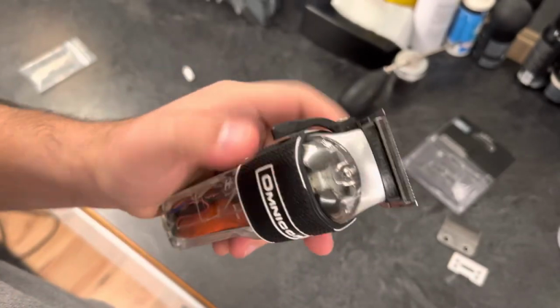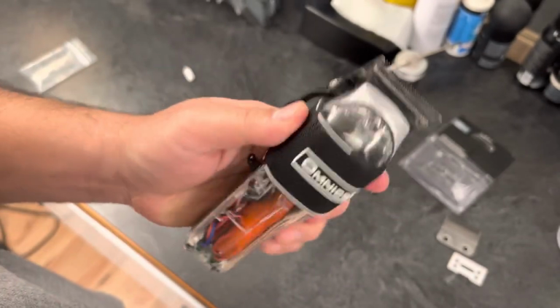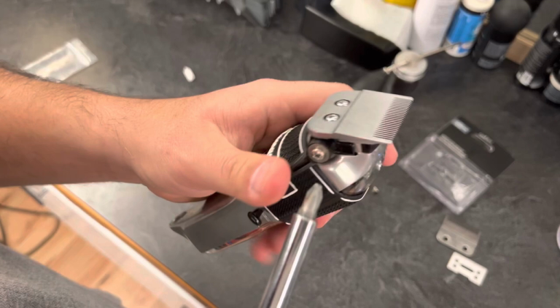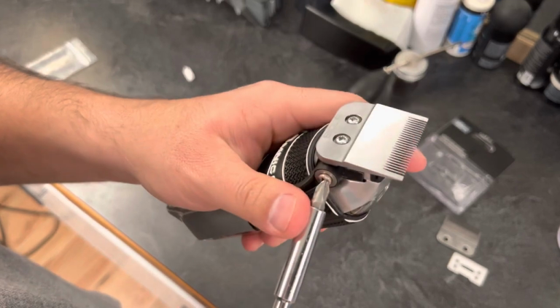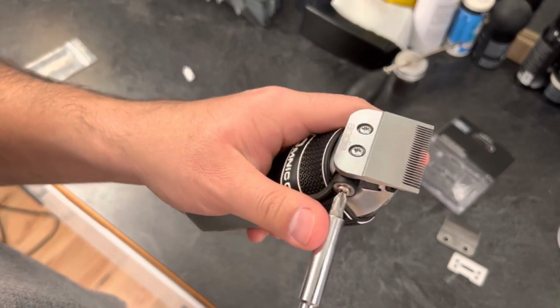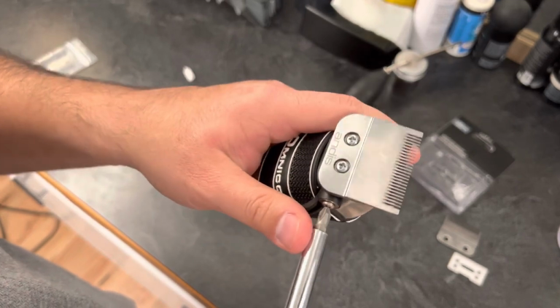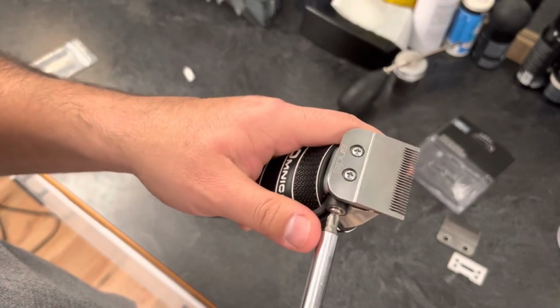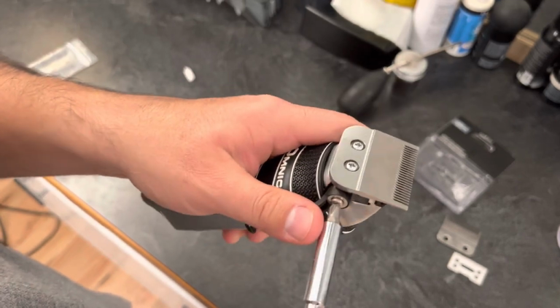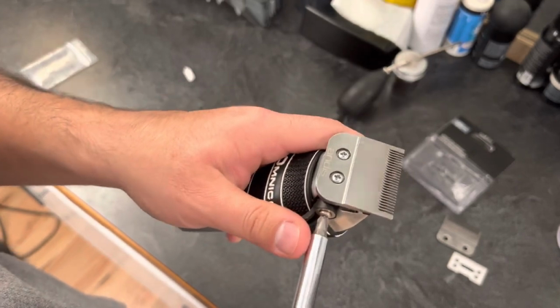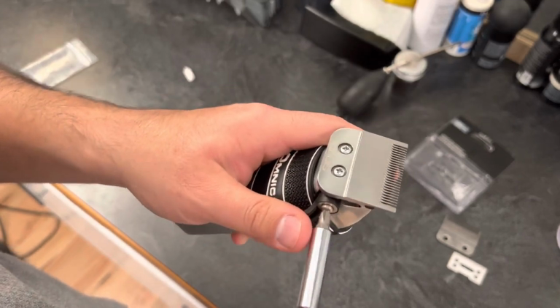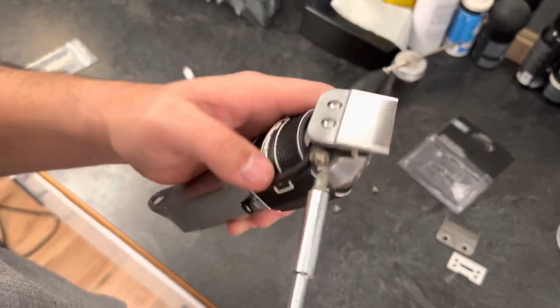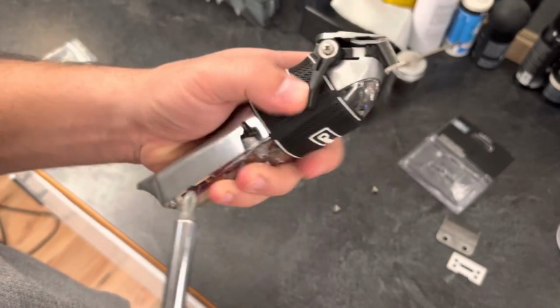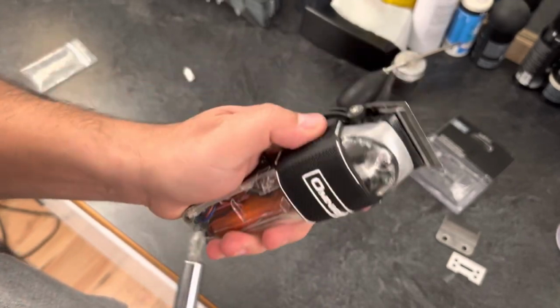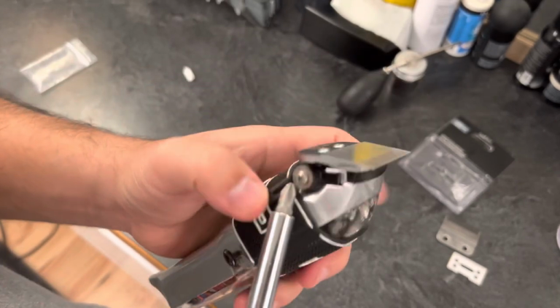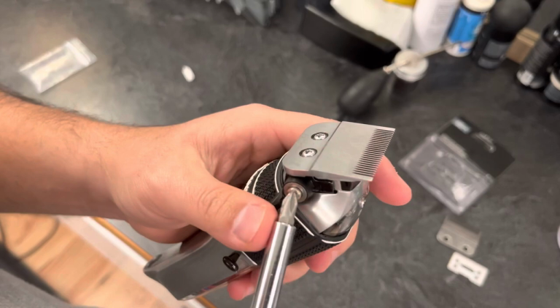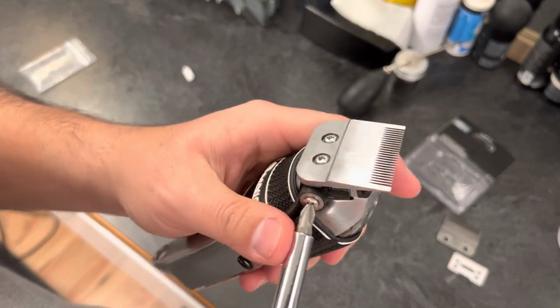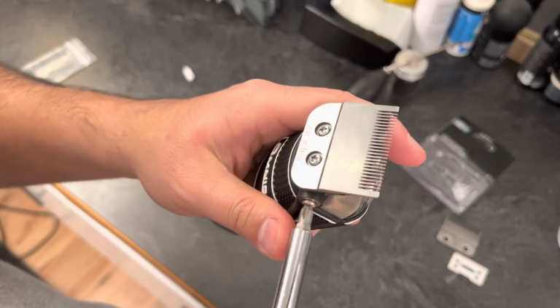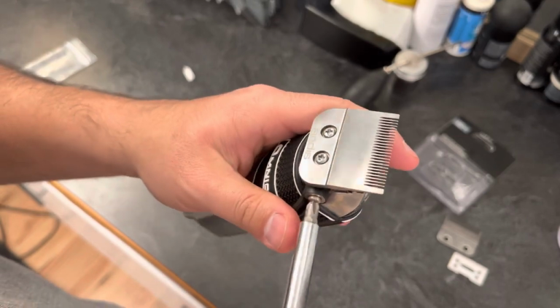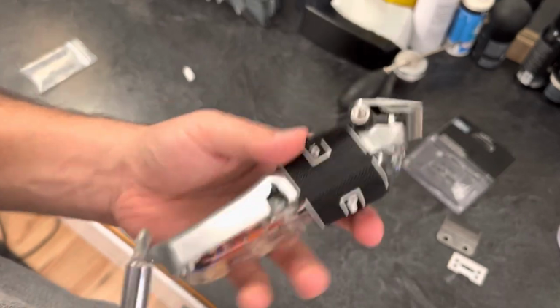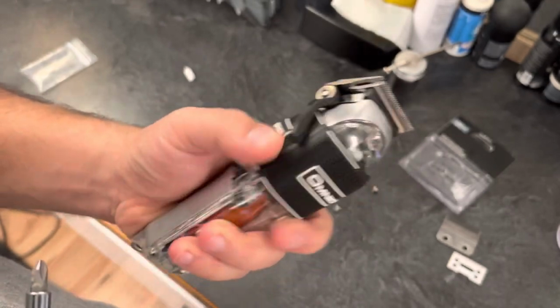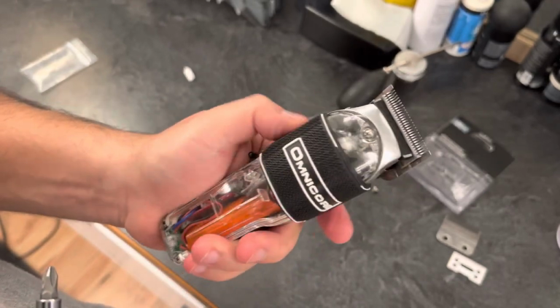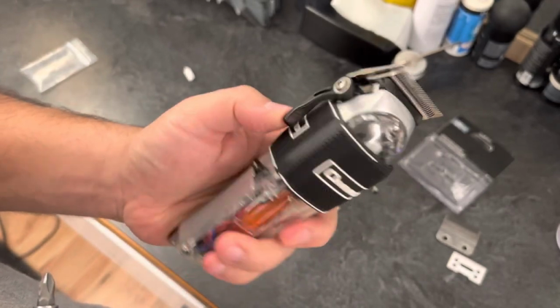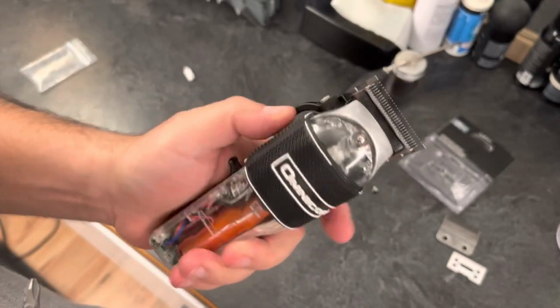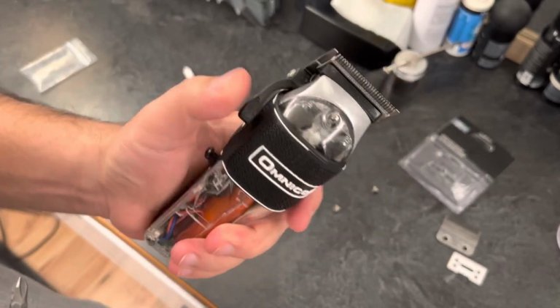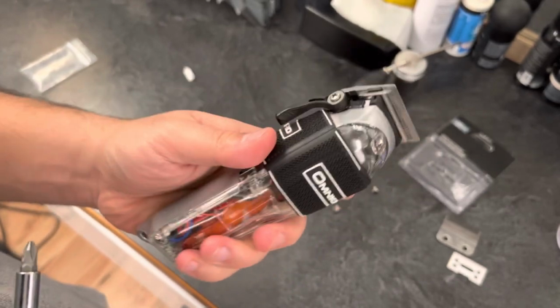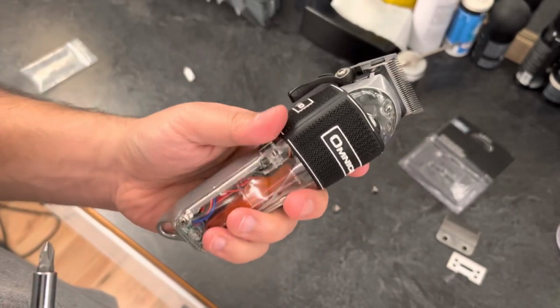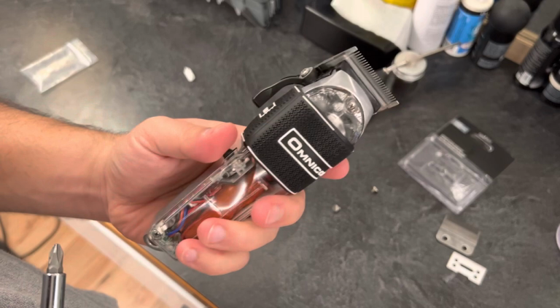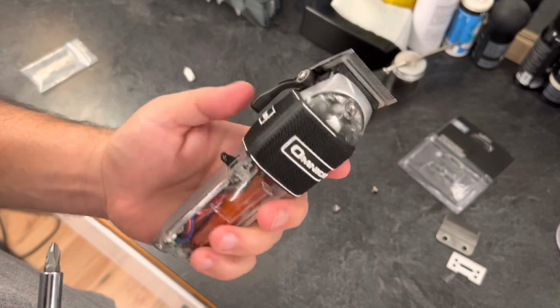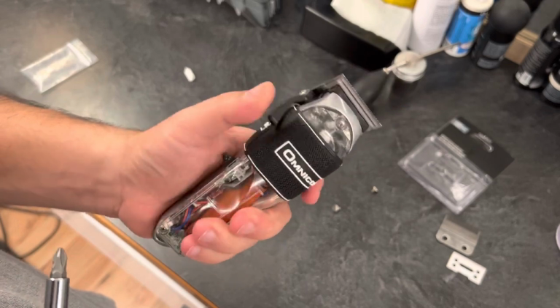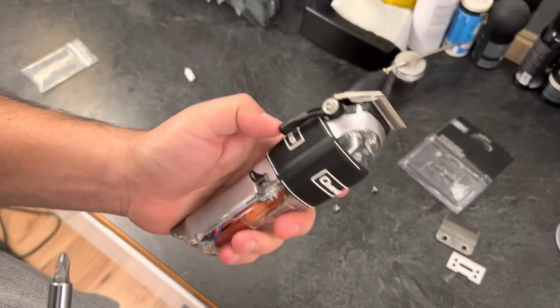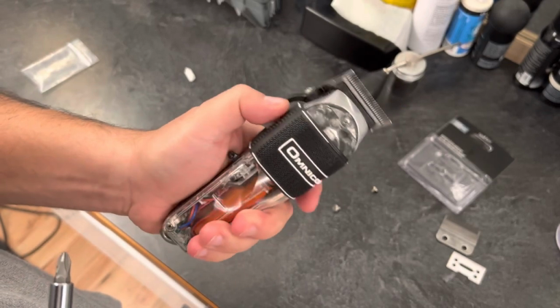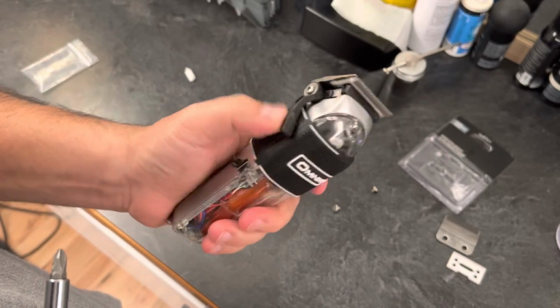Make sure you tighten or loosen your lever to your liking — I like it kind of medium personally. Alright, that's the feel. Let's turn them on. They even sound the same — they sound perfect.